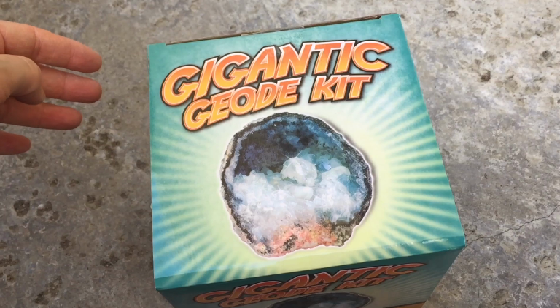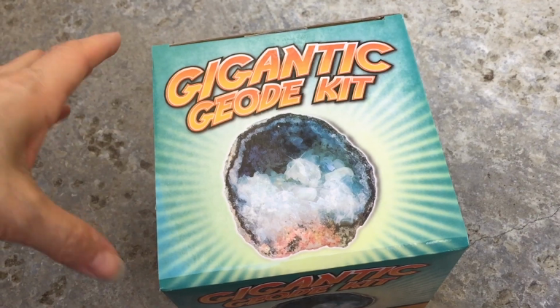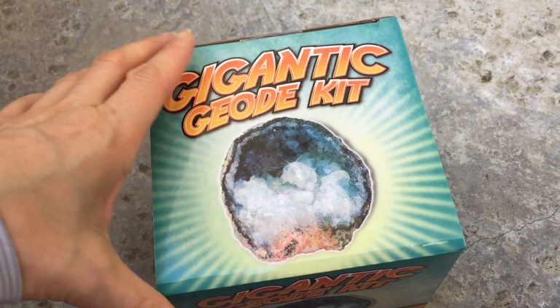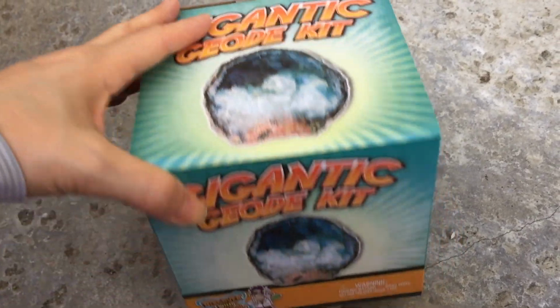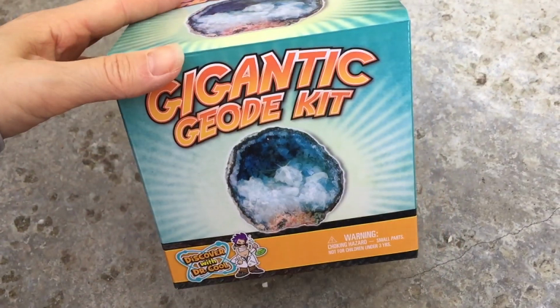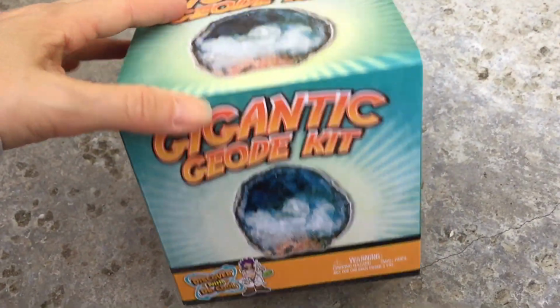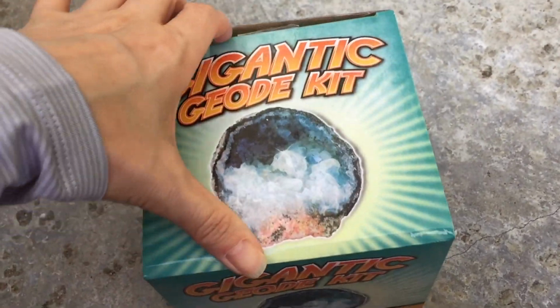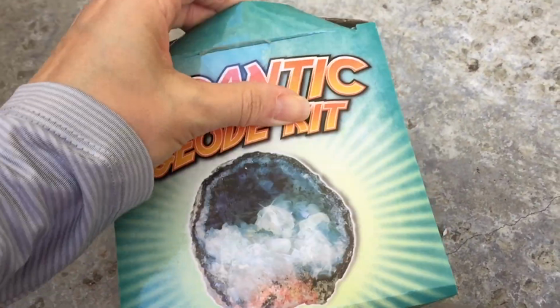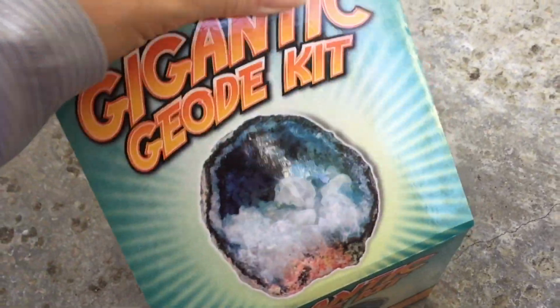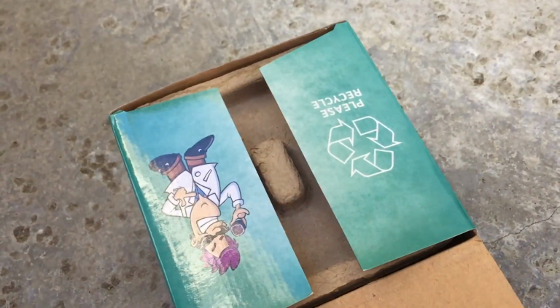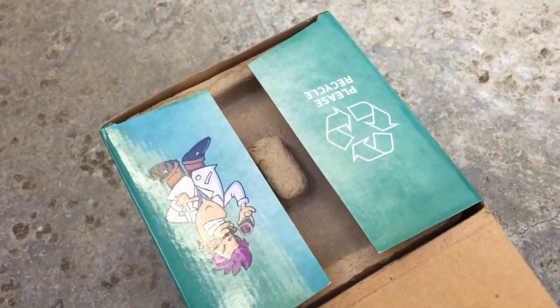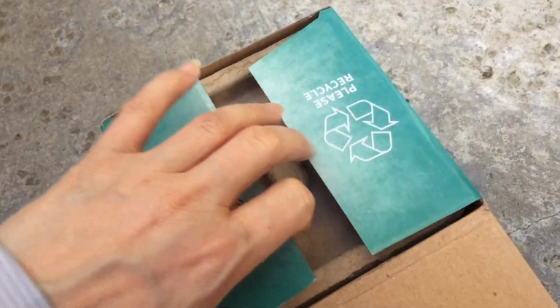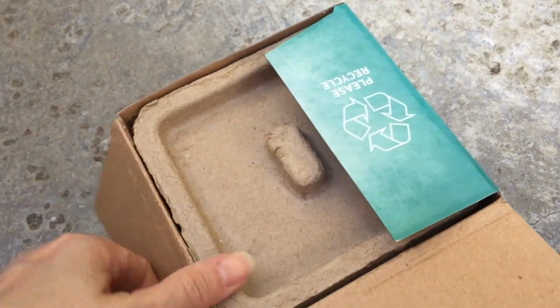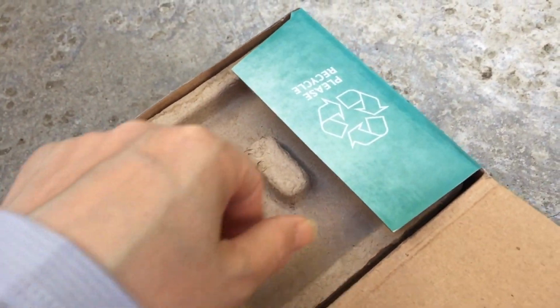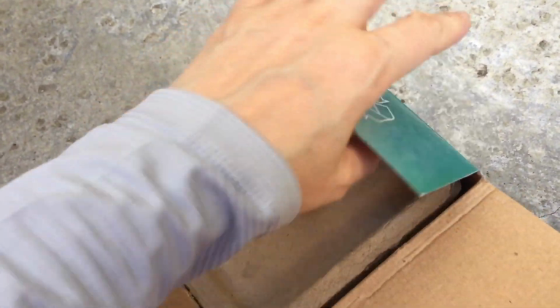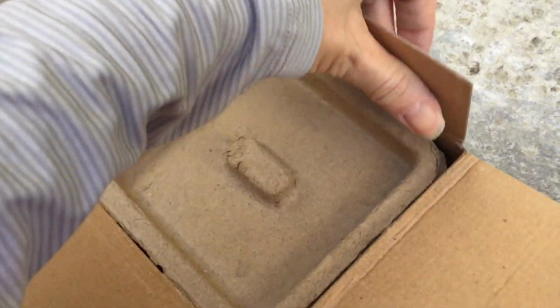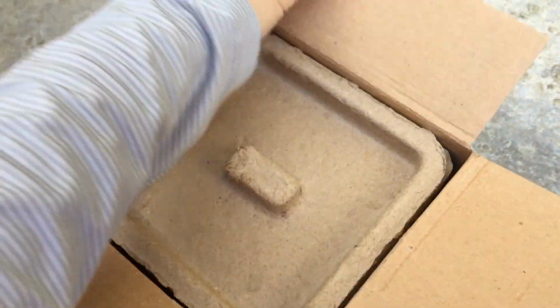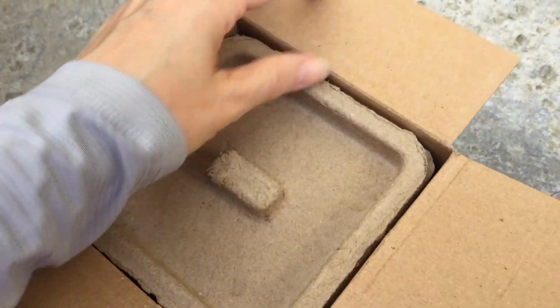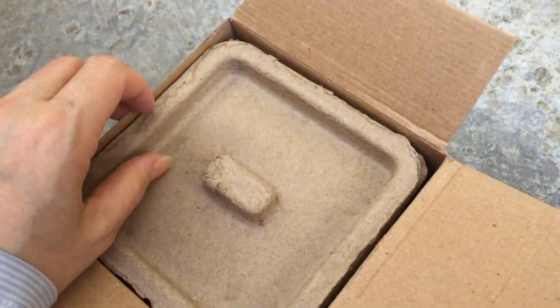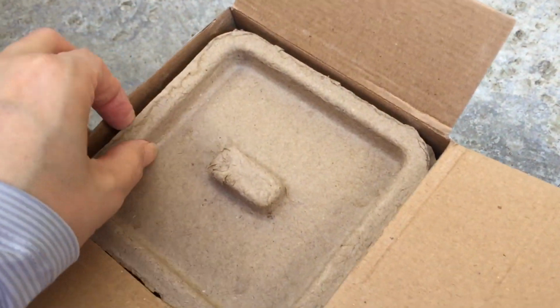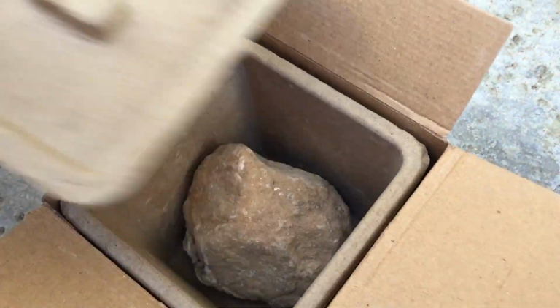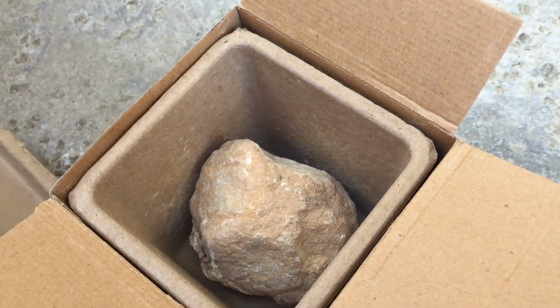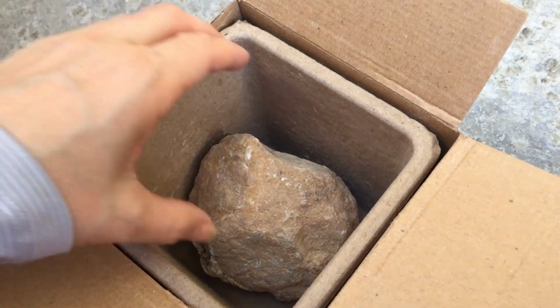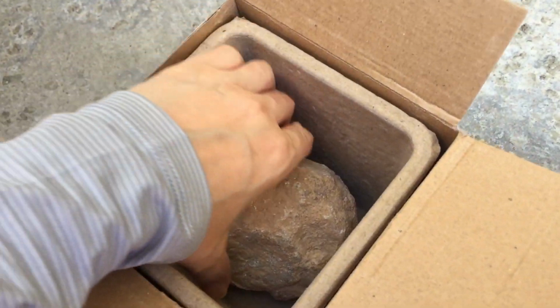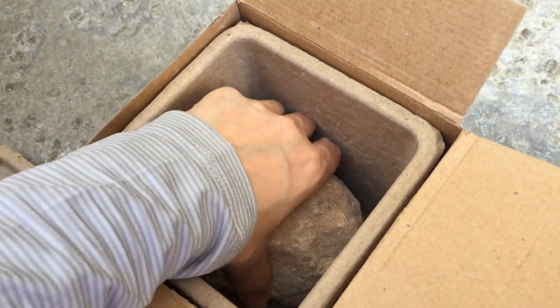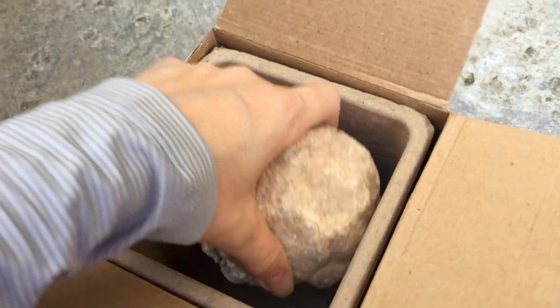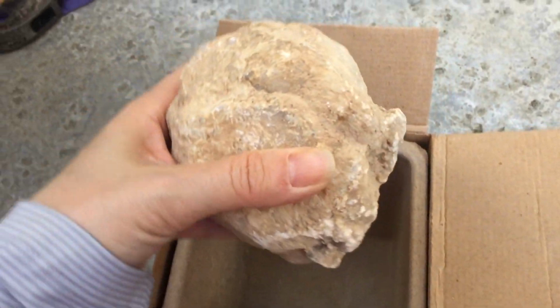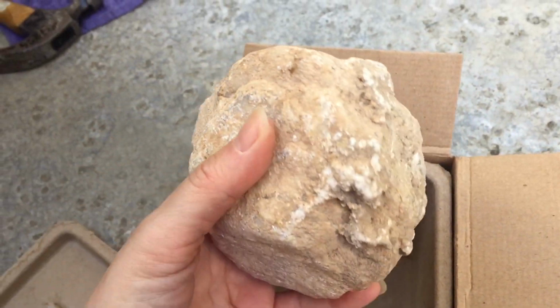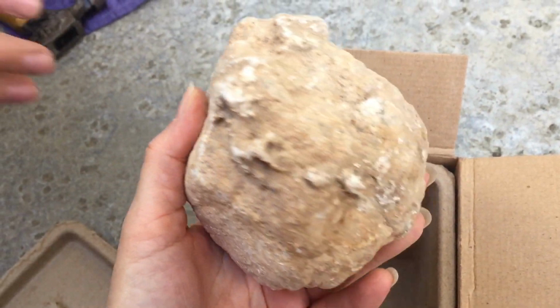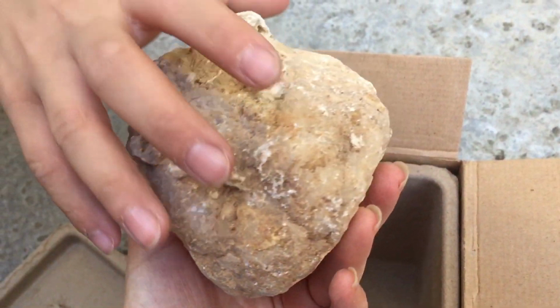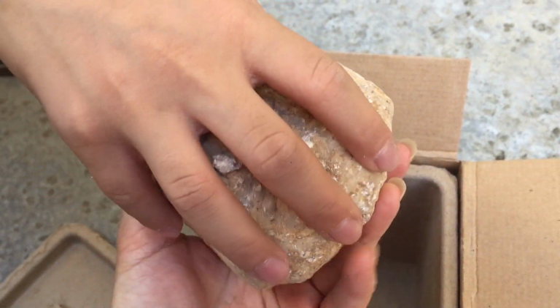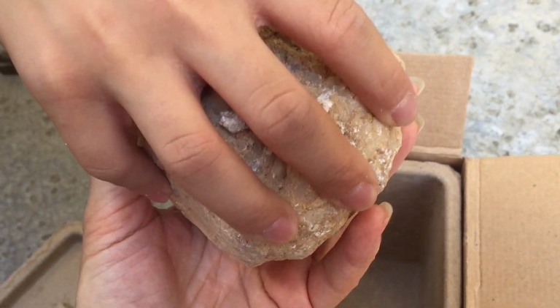Hello everybody, my name is Hannah and this is Pepper and Pine. Today we are cracking open this gigantic geode. This comes in a kit by Discover with Dr. Cool and you can find more information about this product down in the description box below. This is a really large geode.